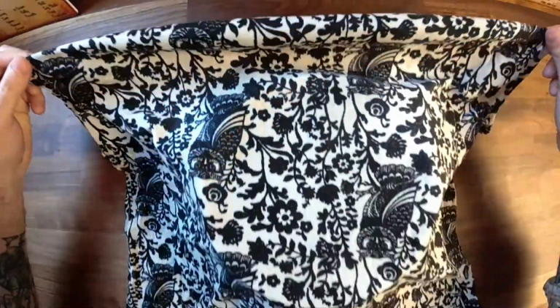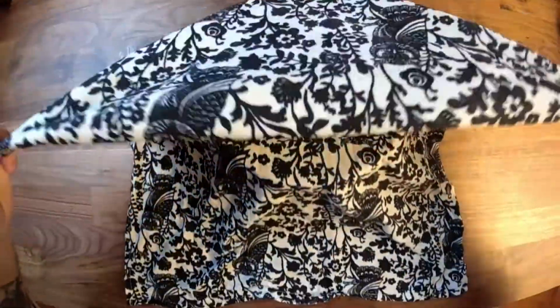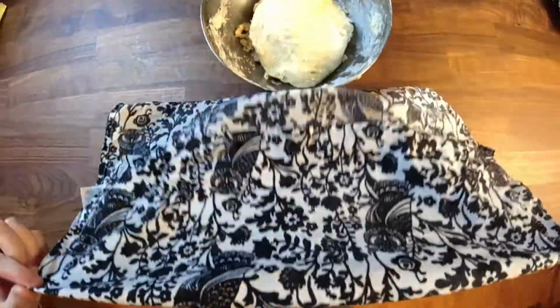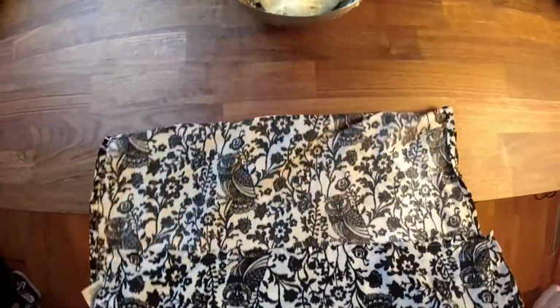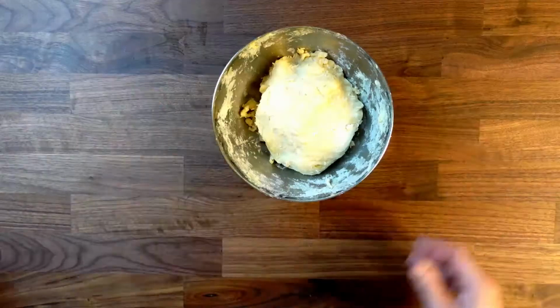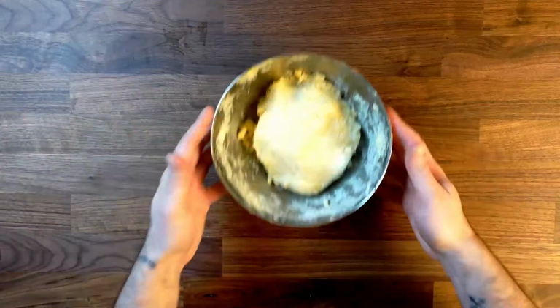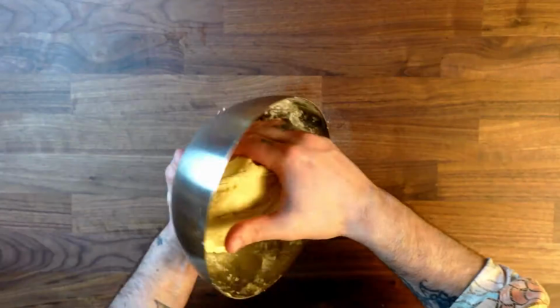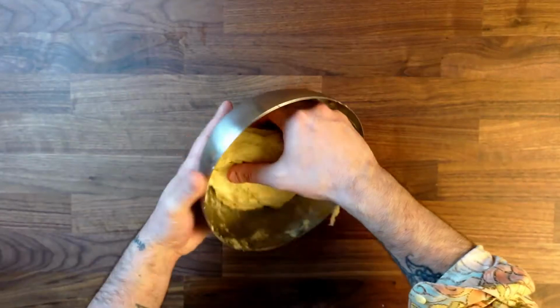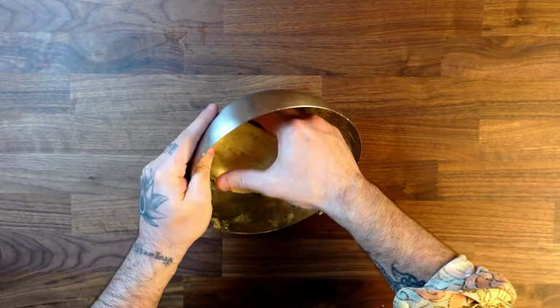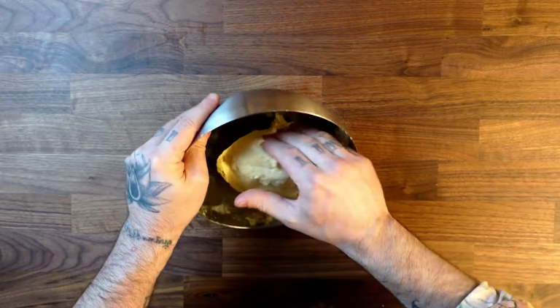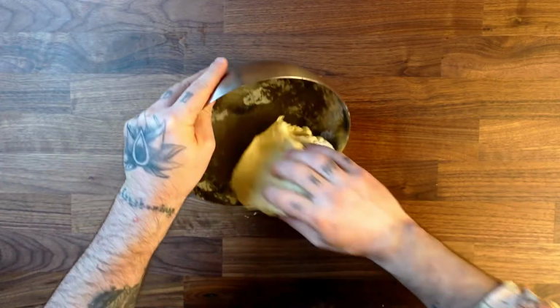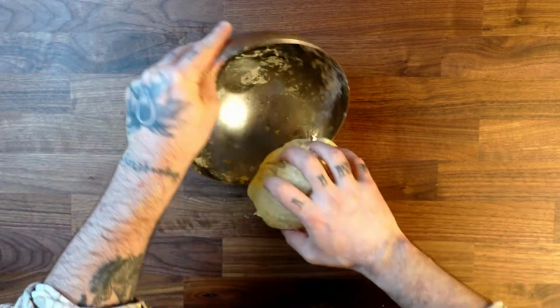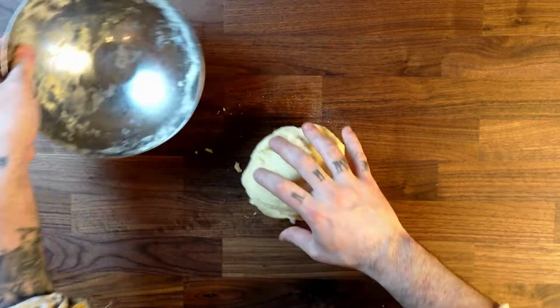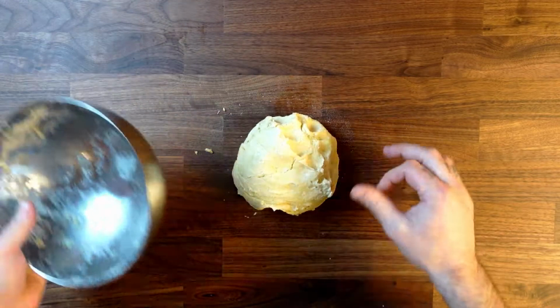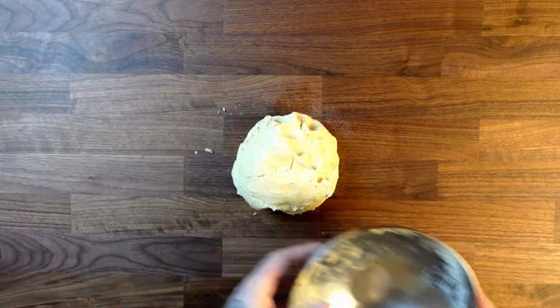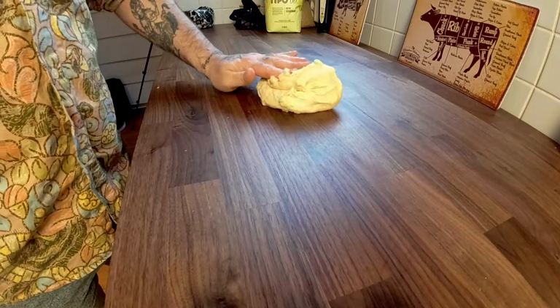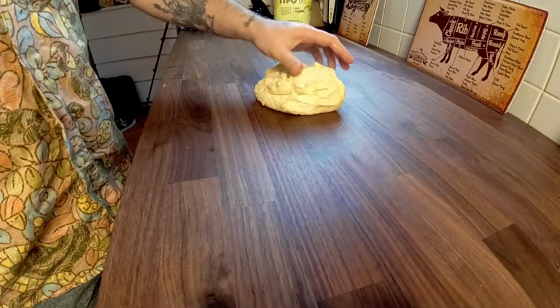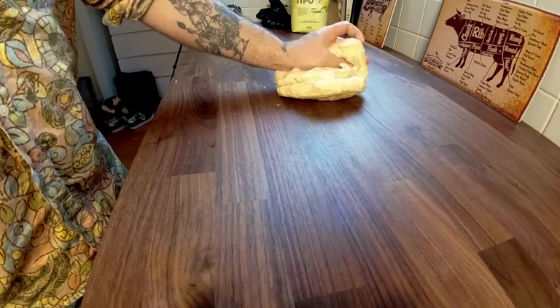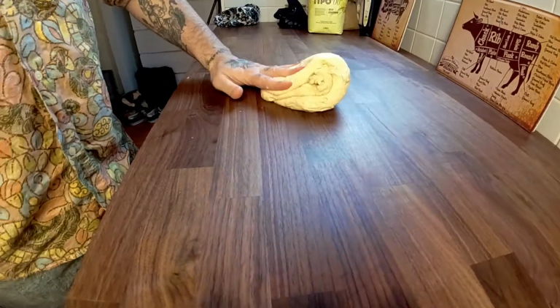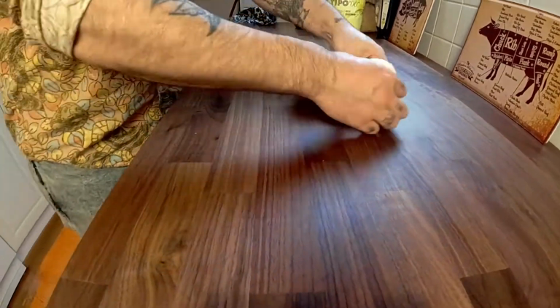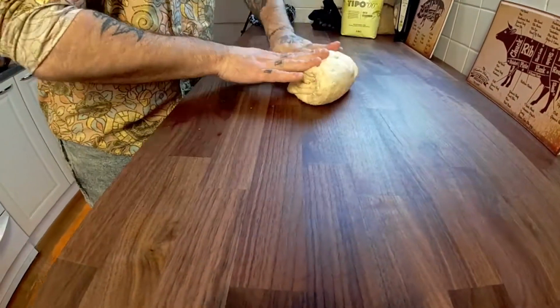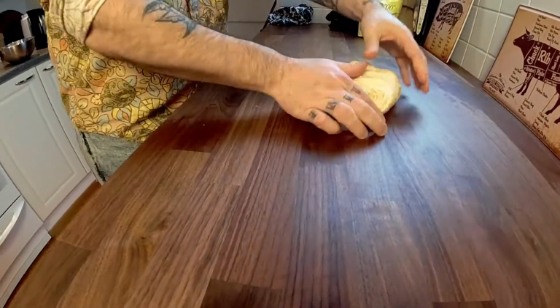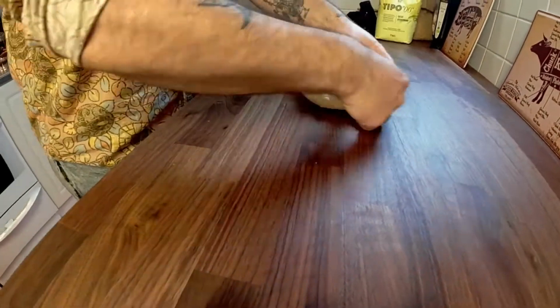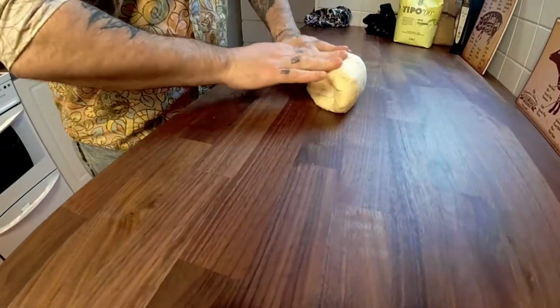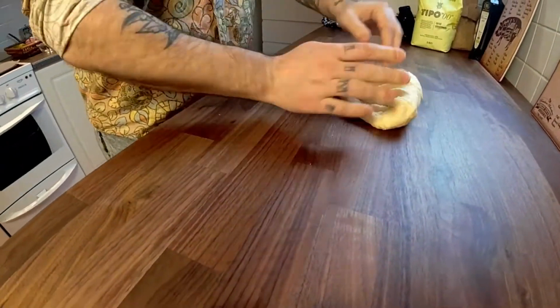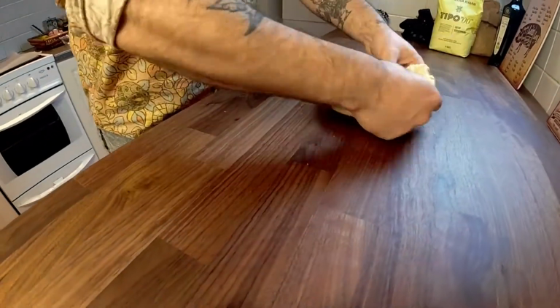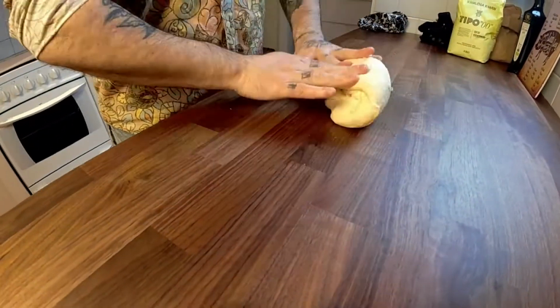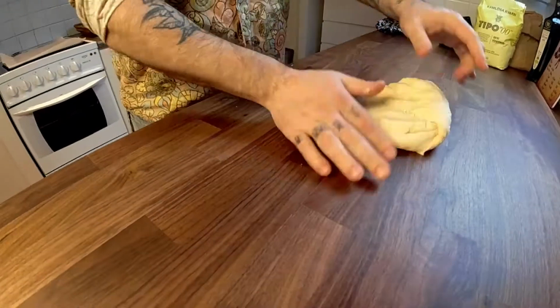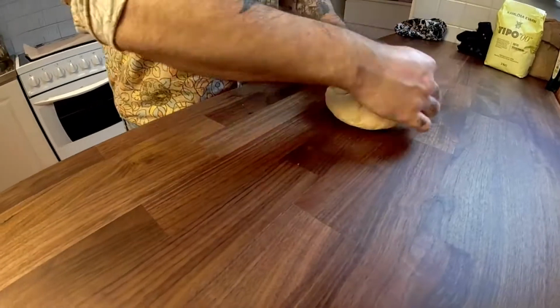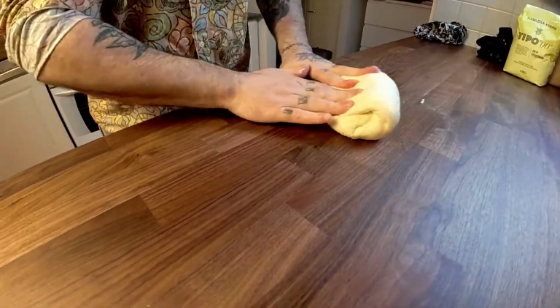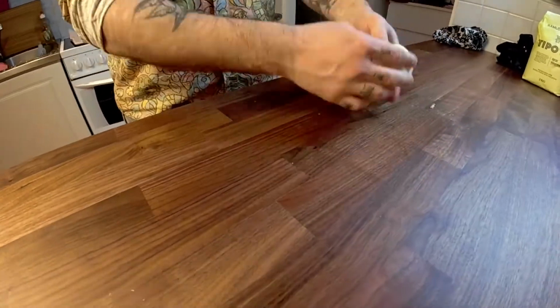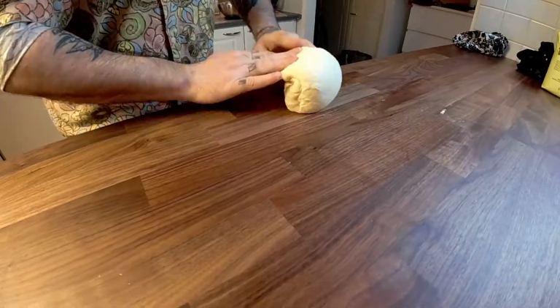After 15 minutes, you start to give a good massage to your dough. No need for any explanation — just watch how I do it.